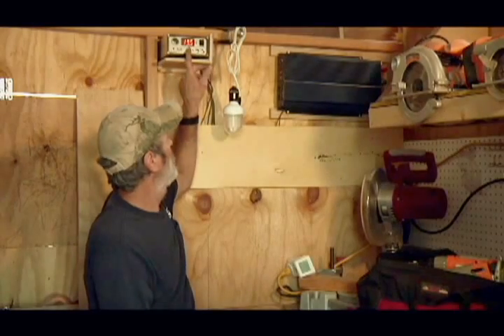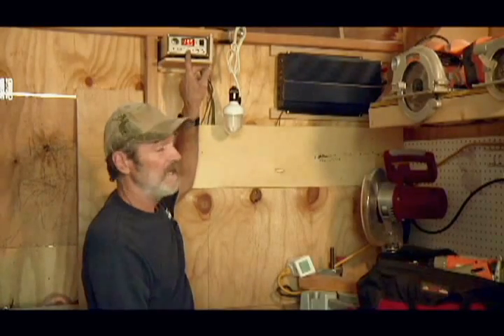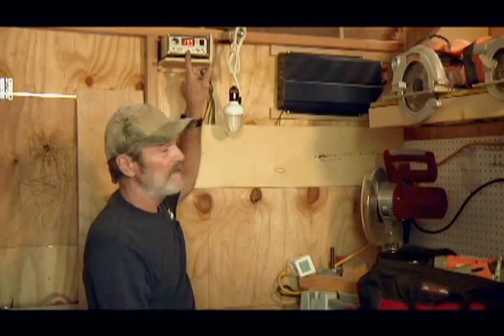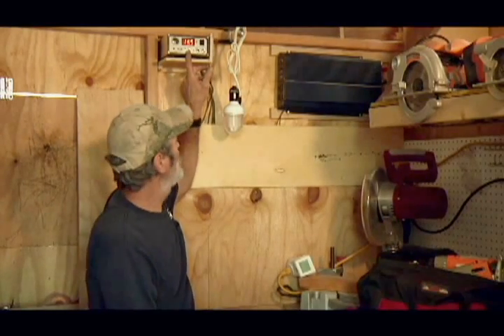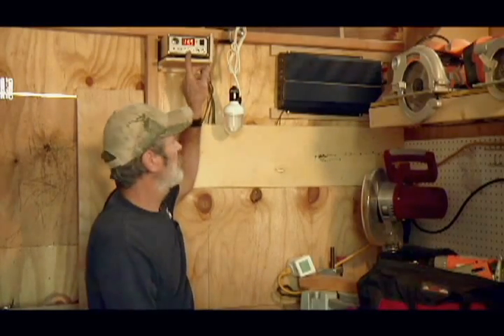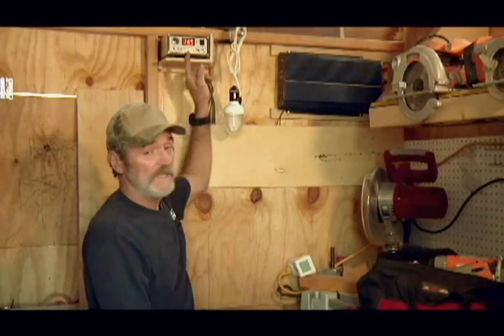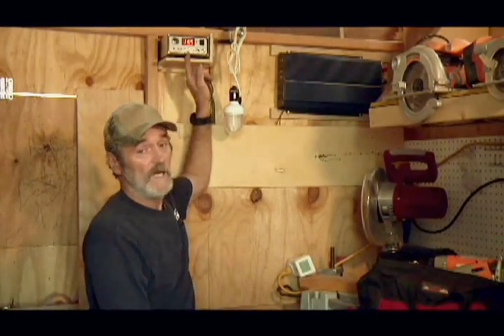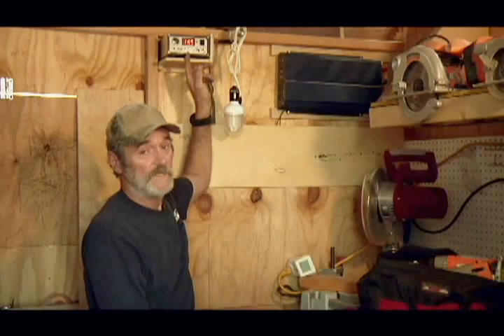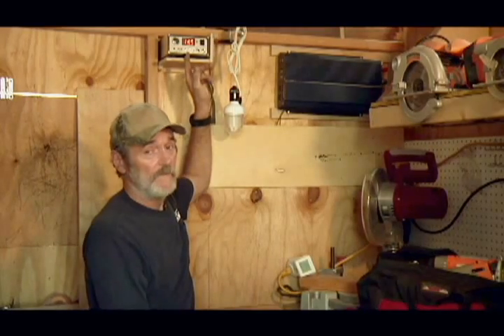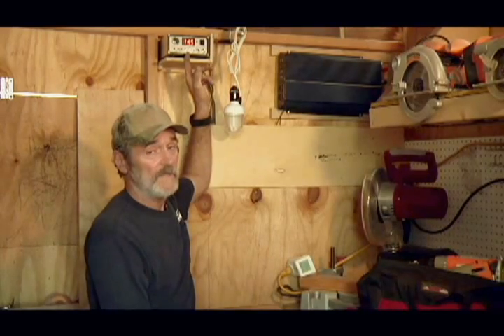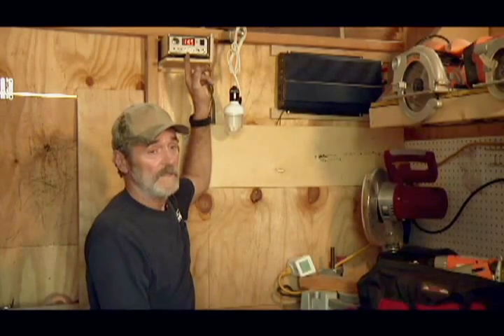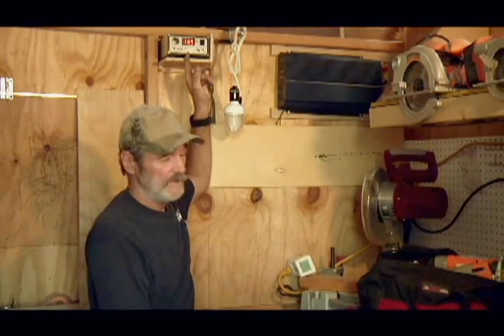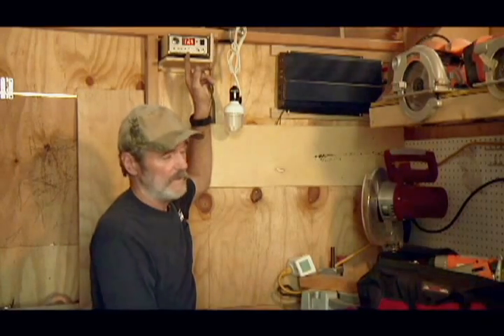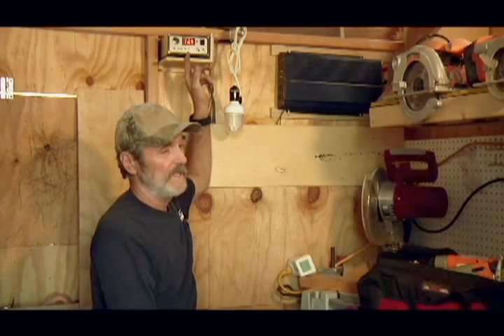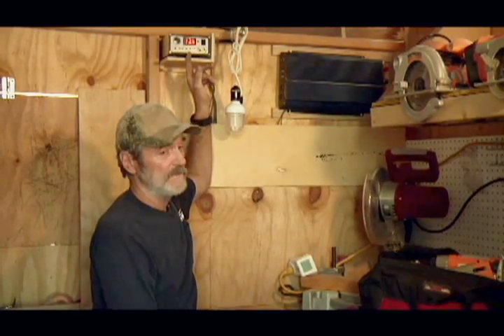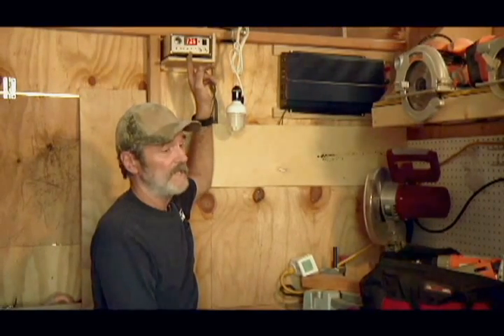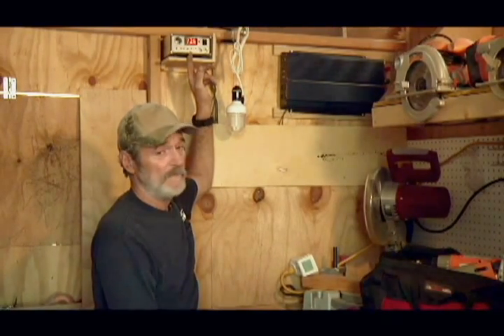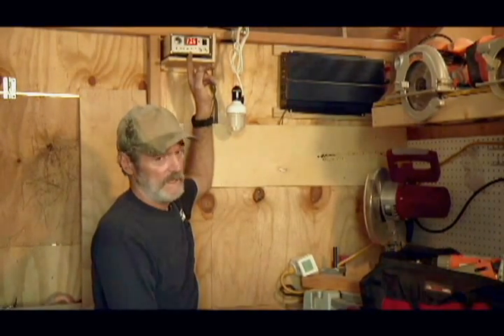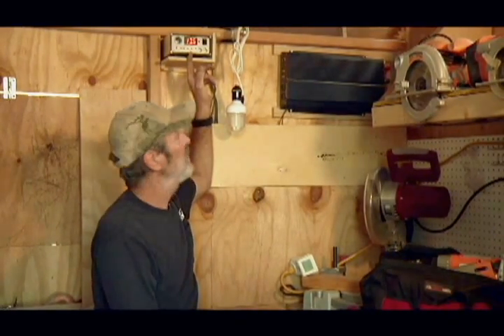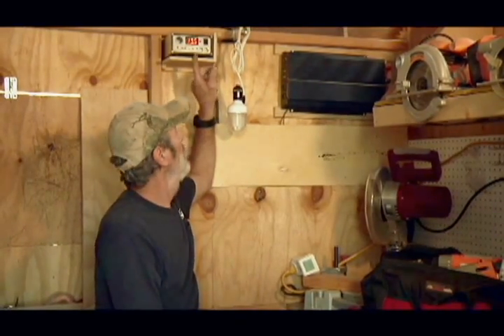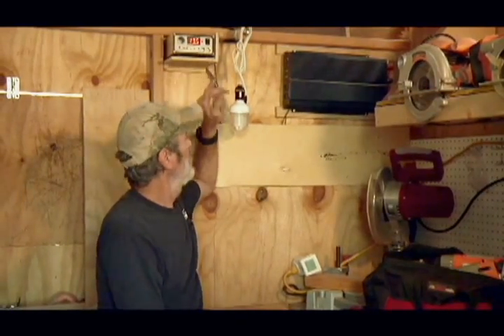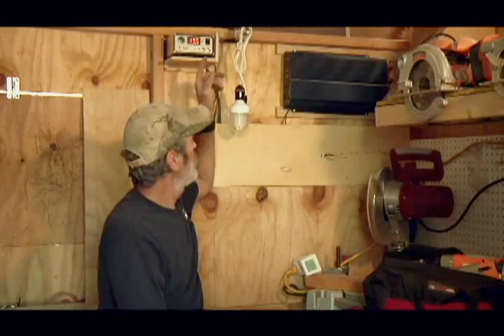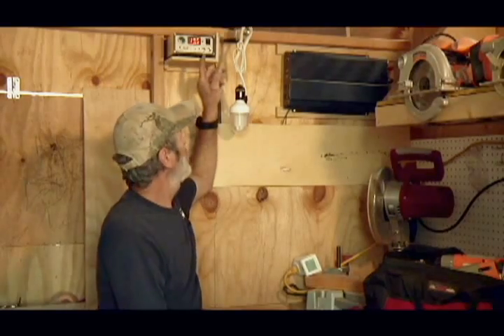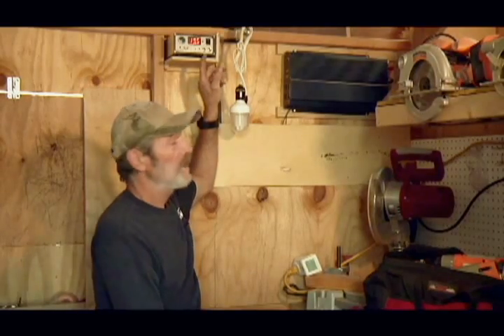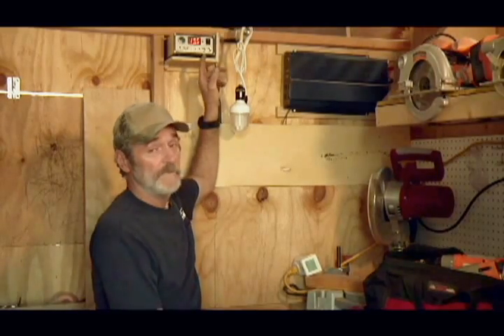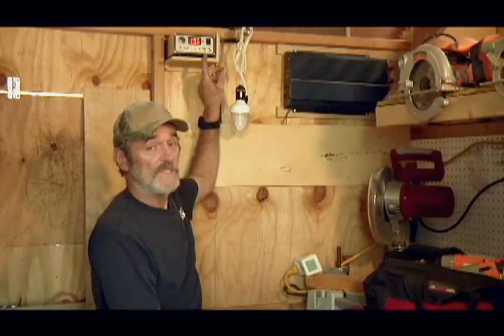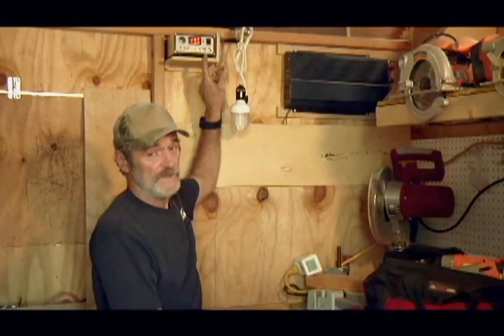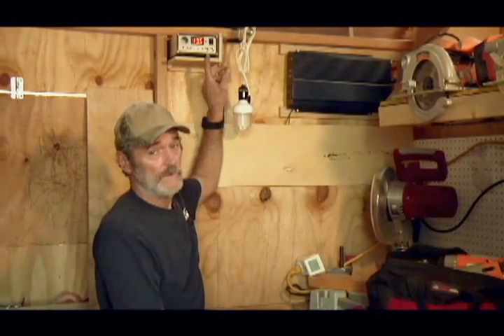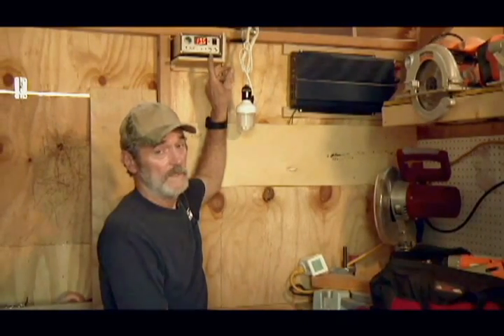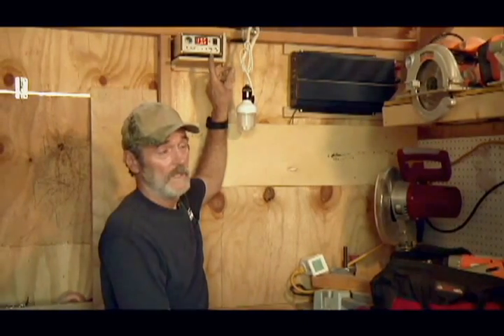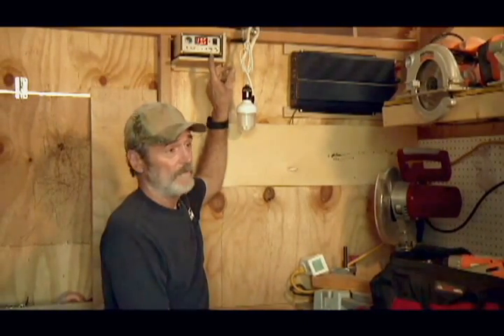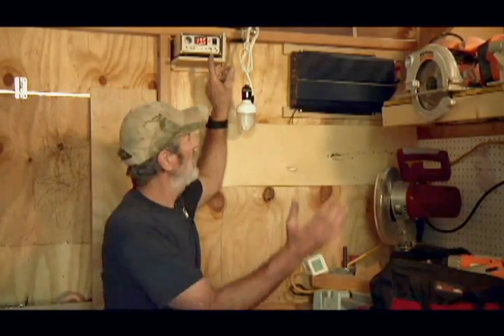Right now, the battery's charged up to 13.5. When you get a new battery, it should be at 12.8. If it's not, take it back and get another one. The solar panels will charge it up to 14.2. At 14.2, it'll drop back down to 12.8.